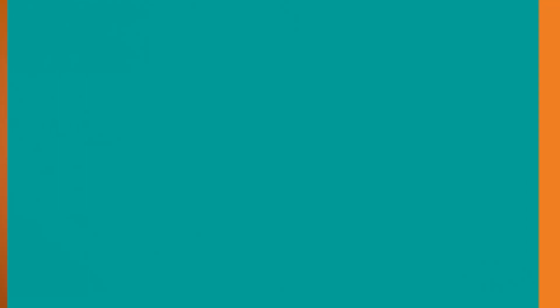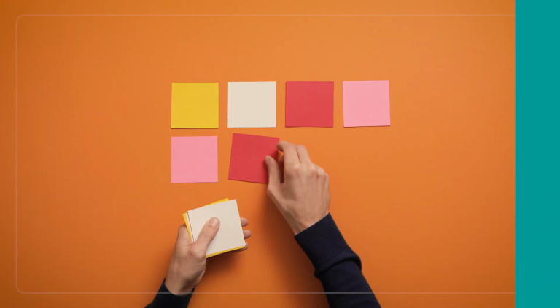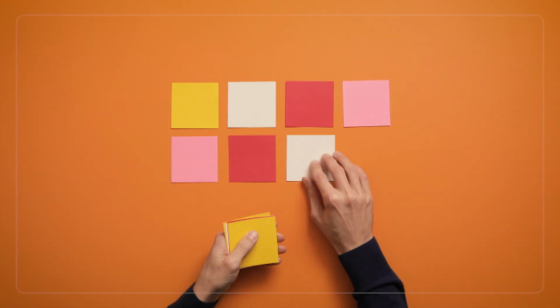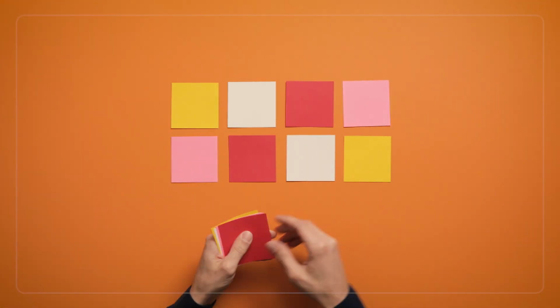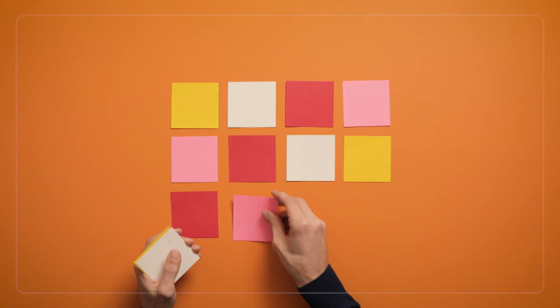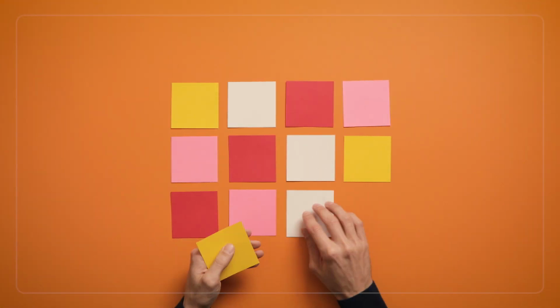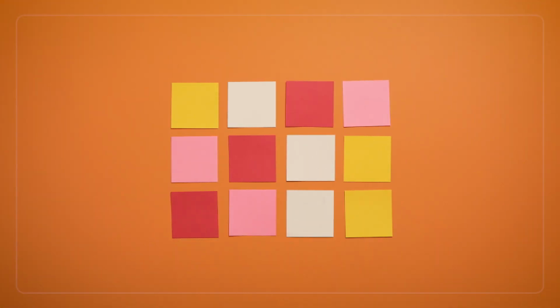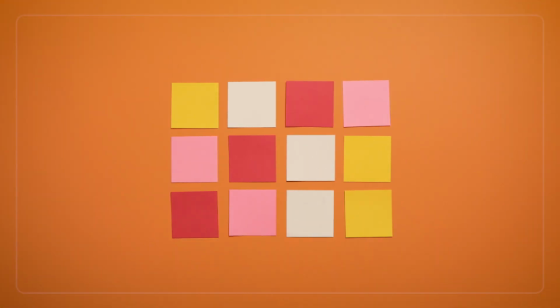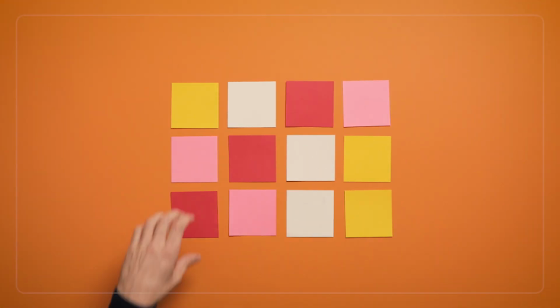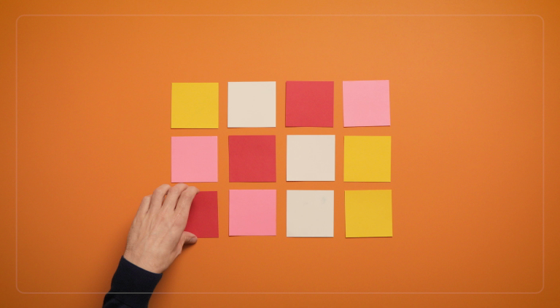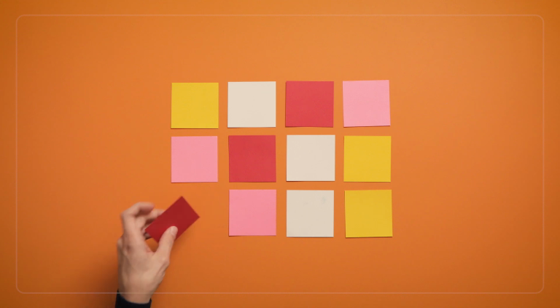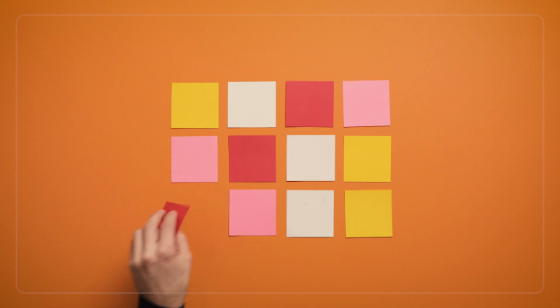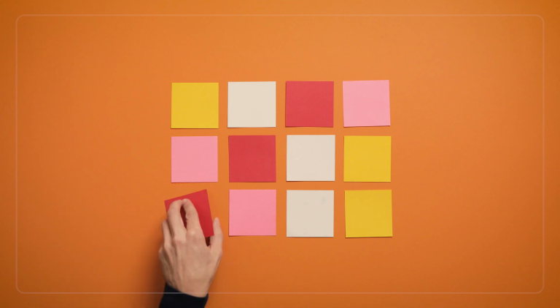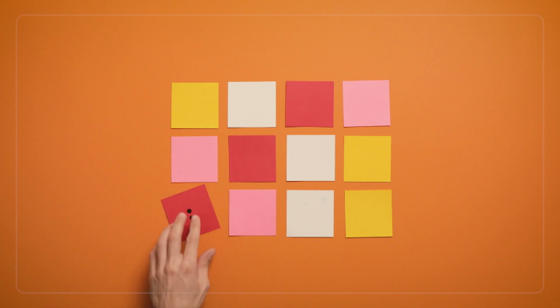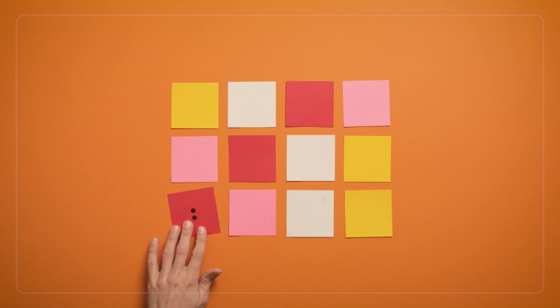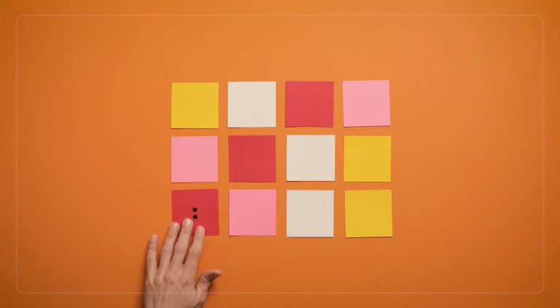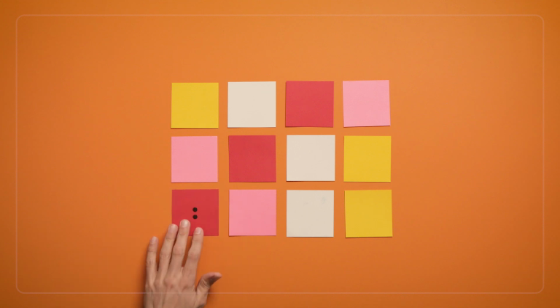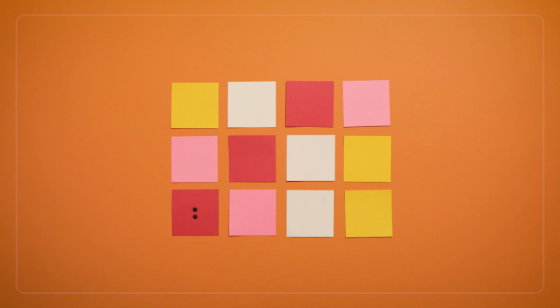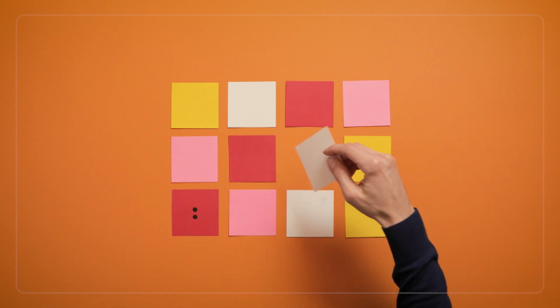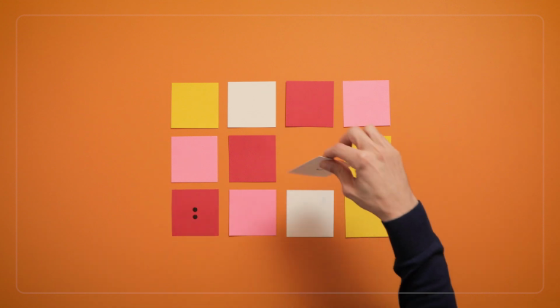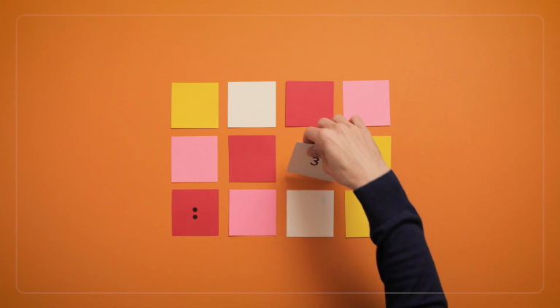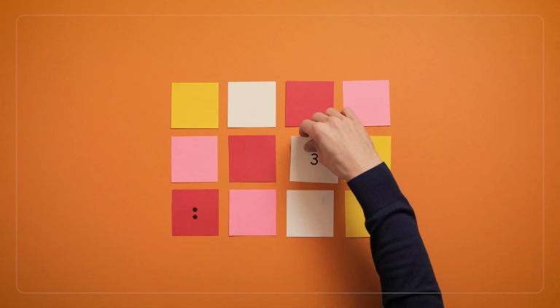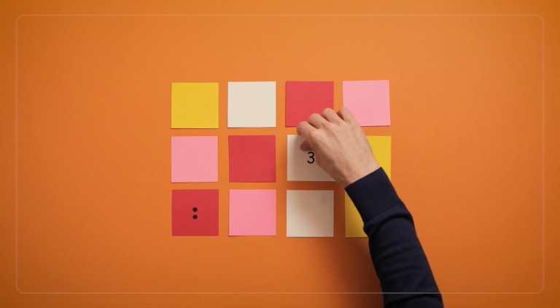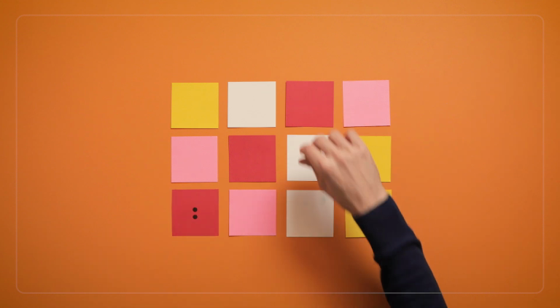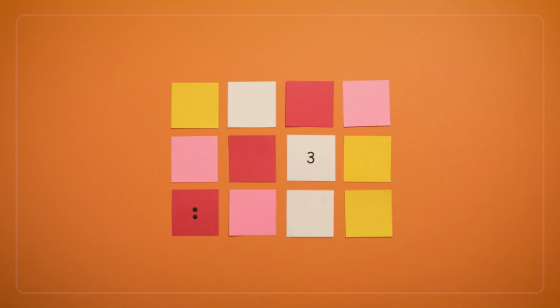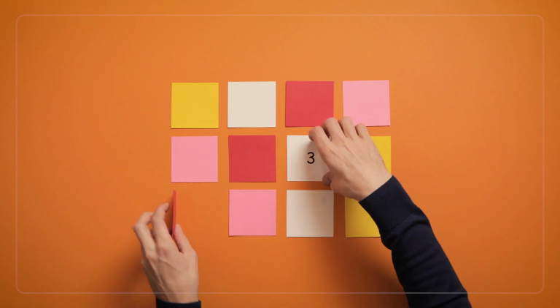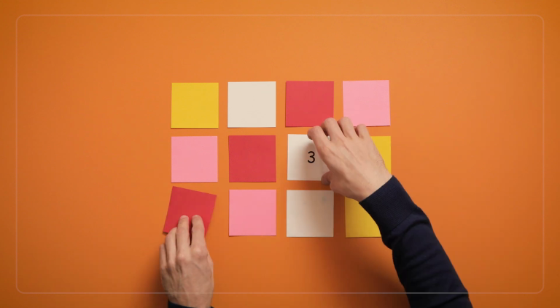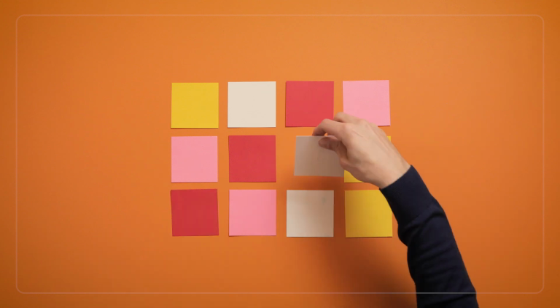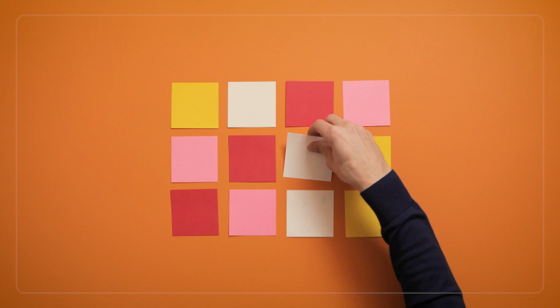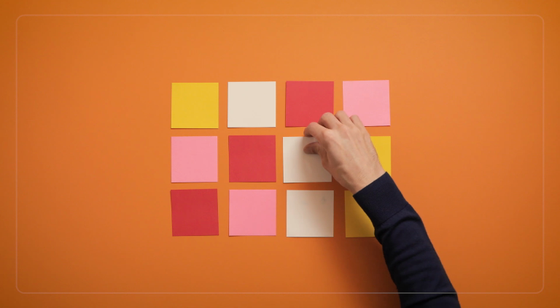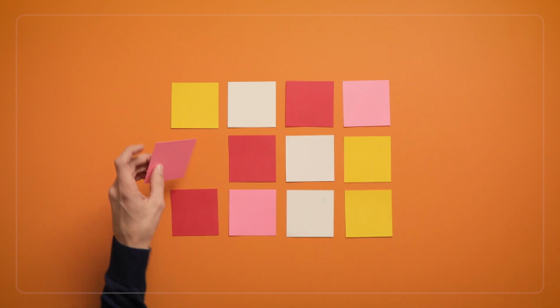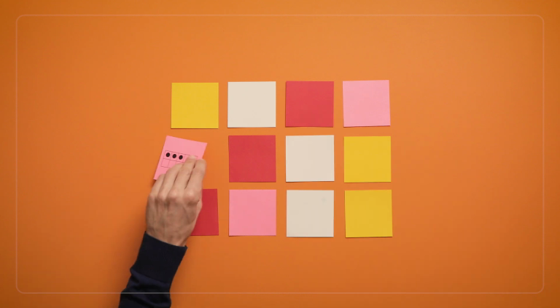Once children are comfortable playing Match the Dots, you can flip all the cards over and play Dot Memory, where players try to find matches by remembering where different numbers are hiding.